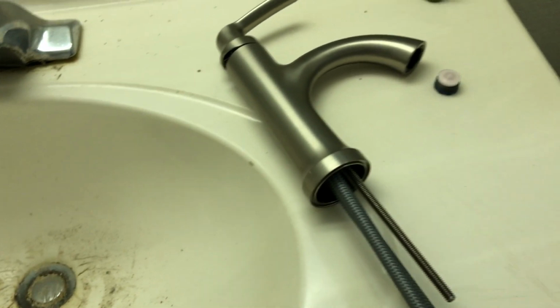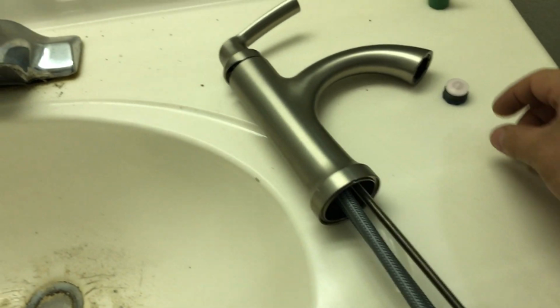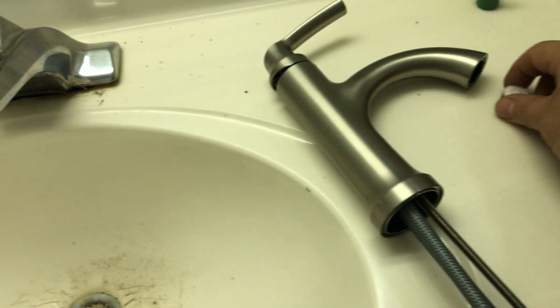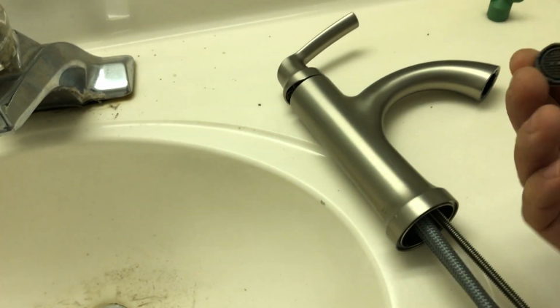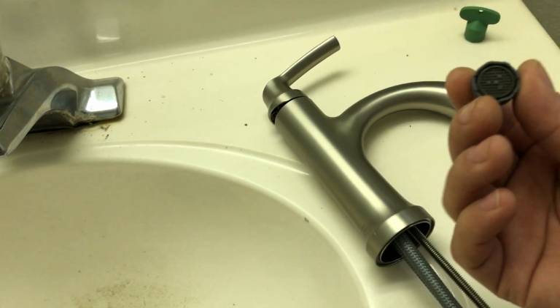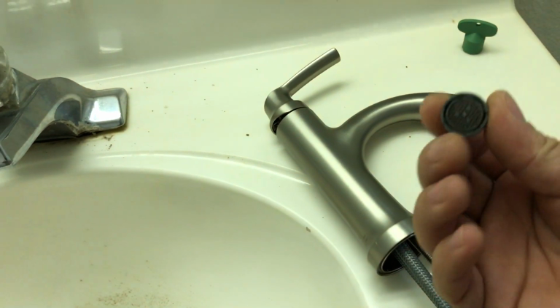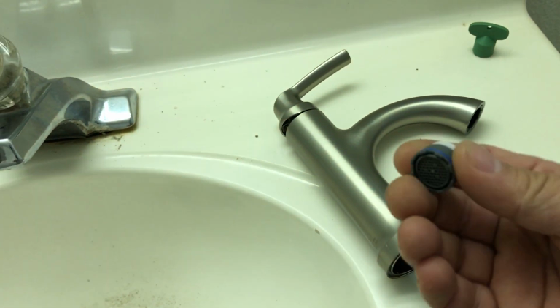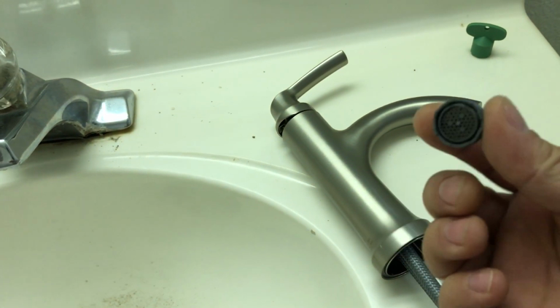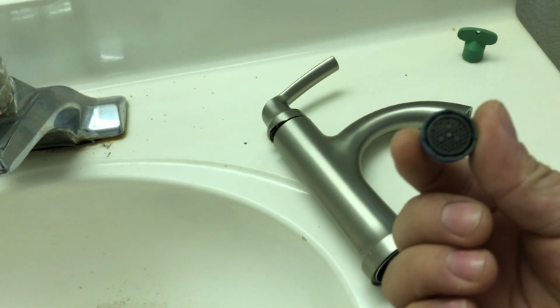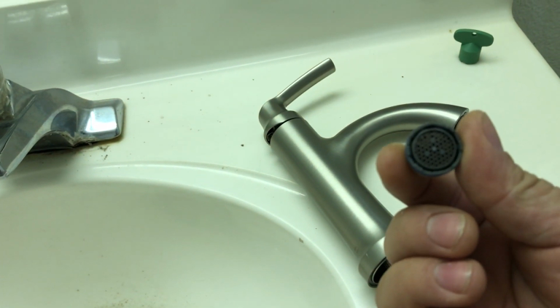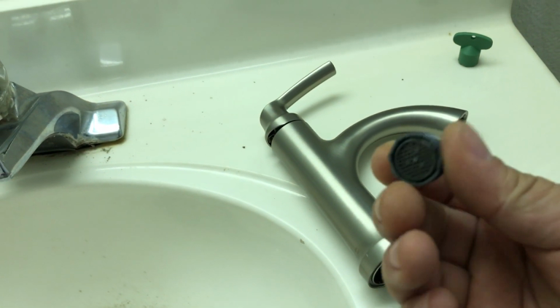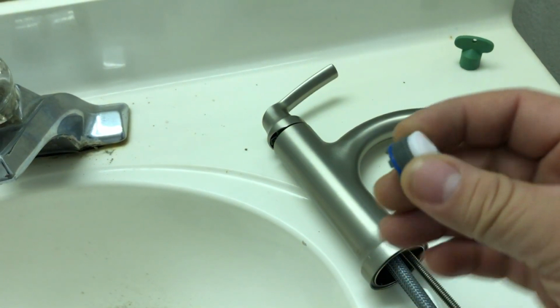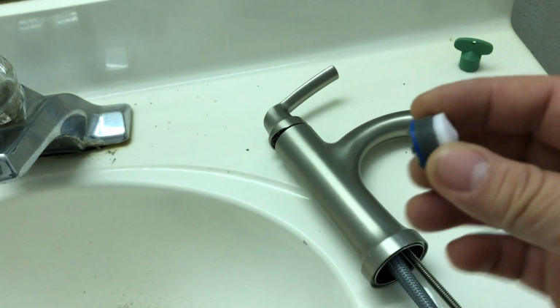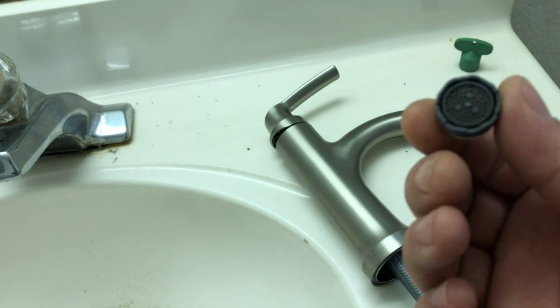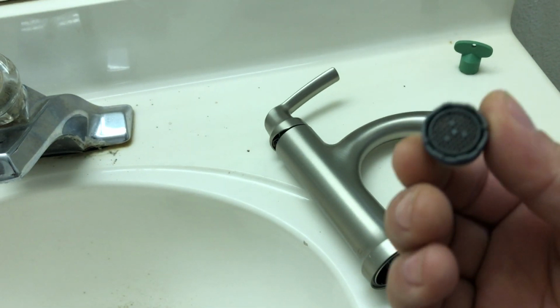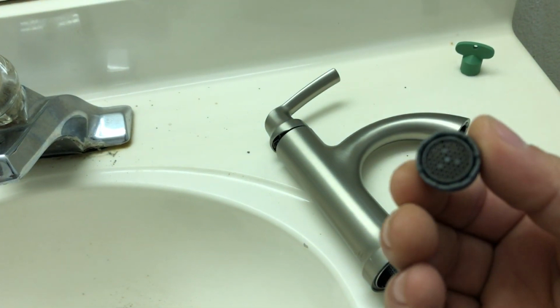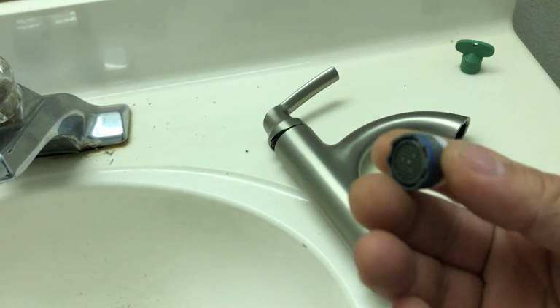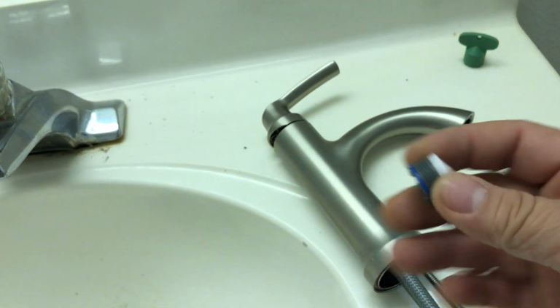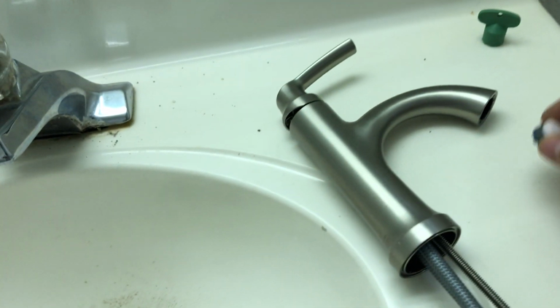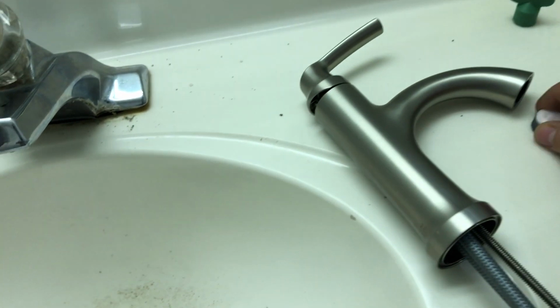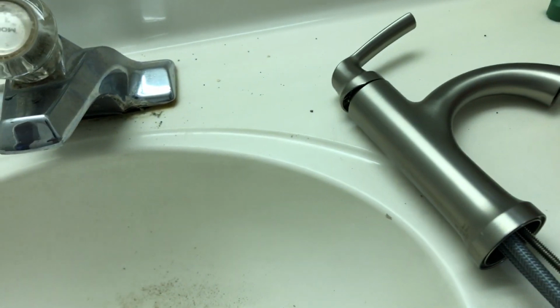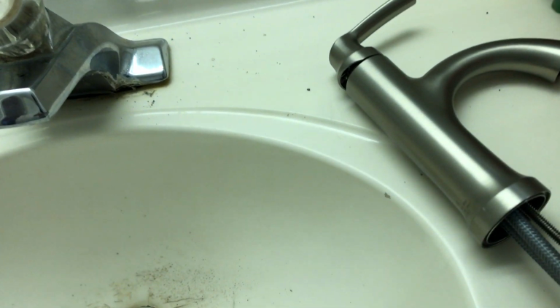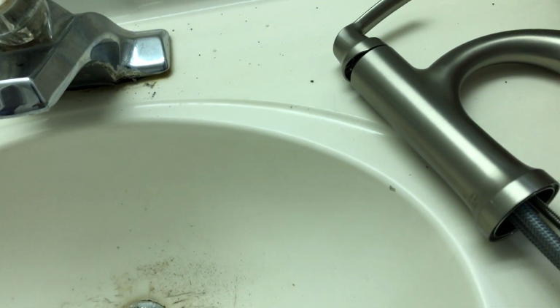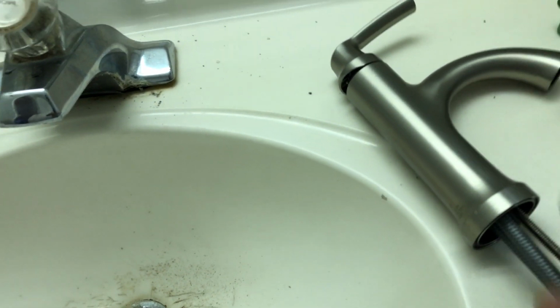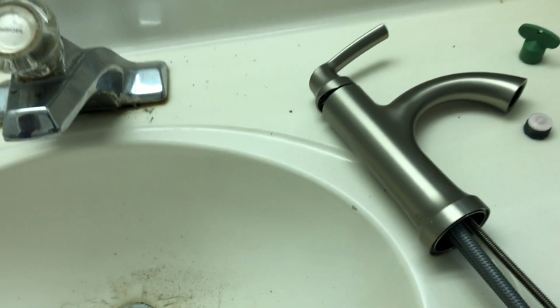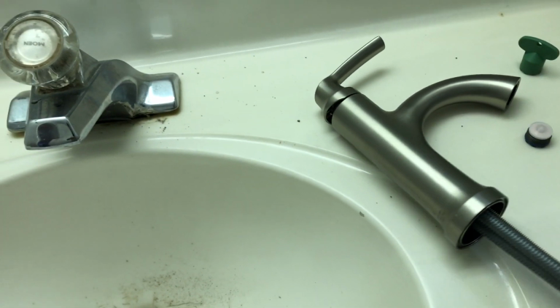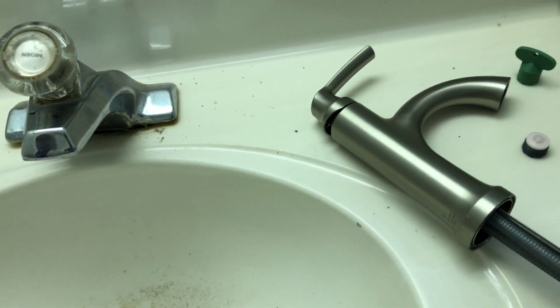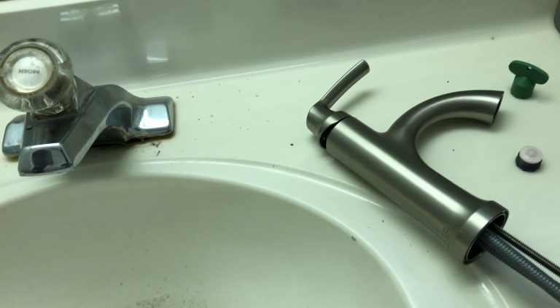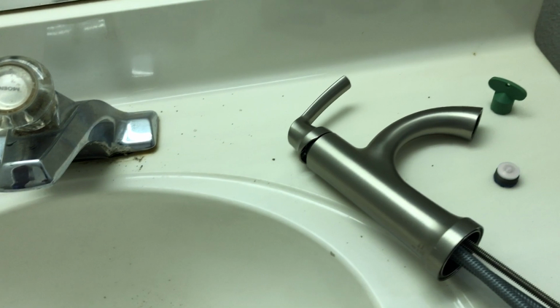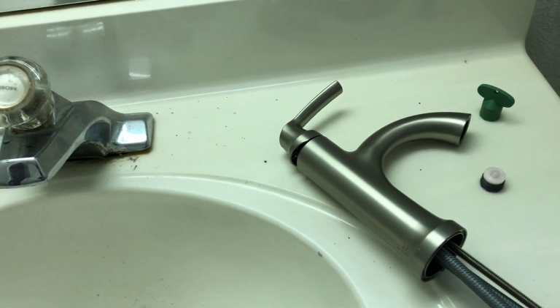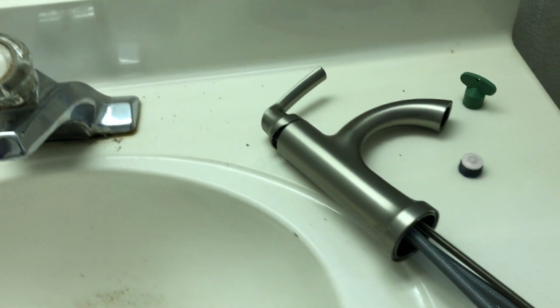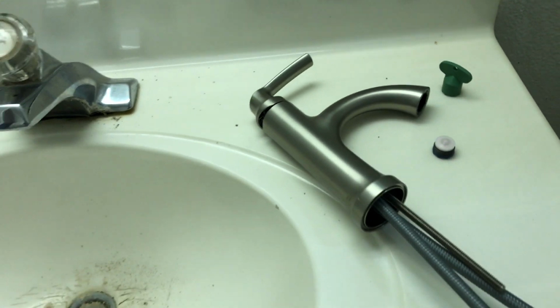First thing we're gonna do is remove the screen filter — the aerator — from the new faucet. That way it's not gonna get clogged when we open the water.